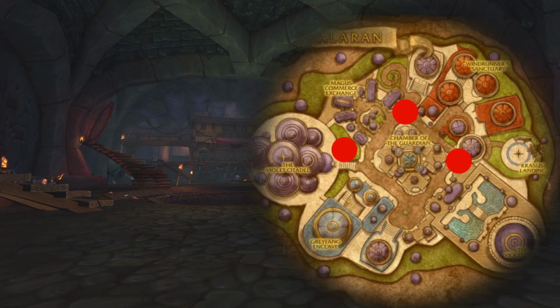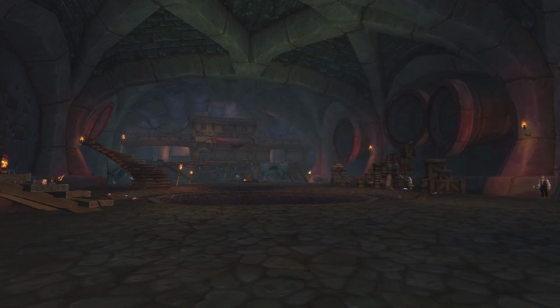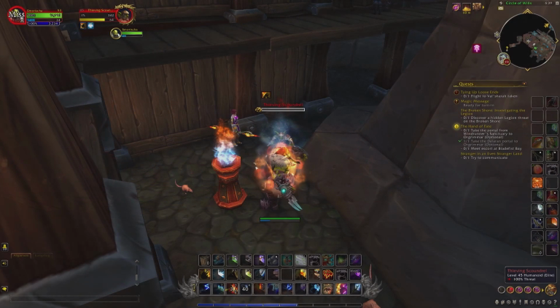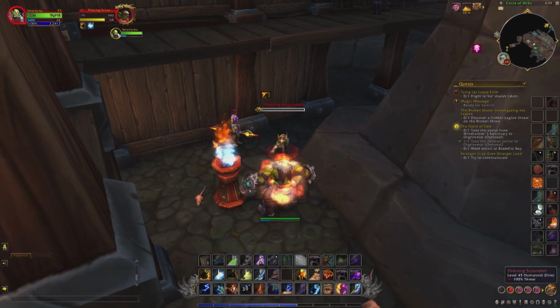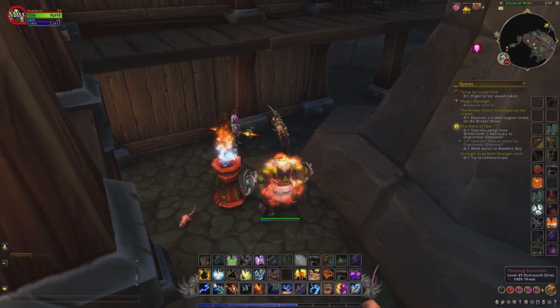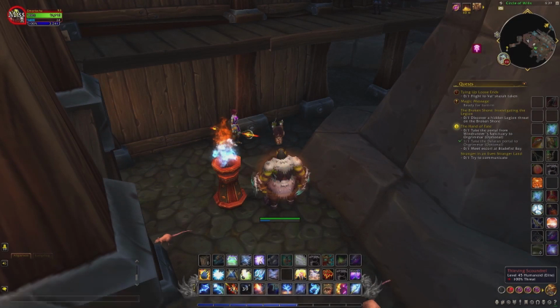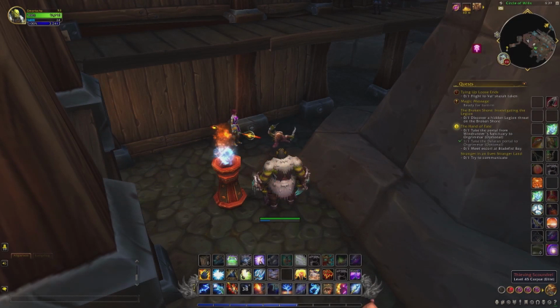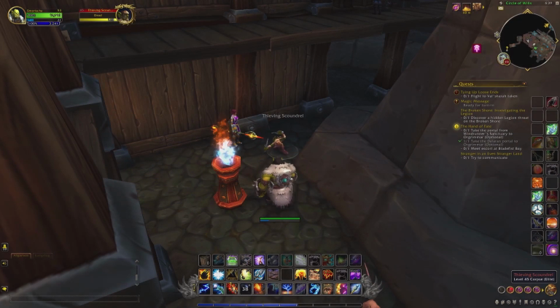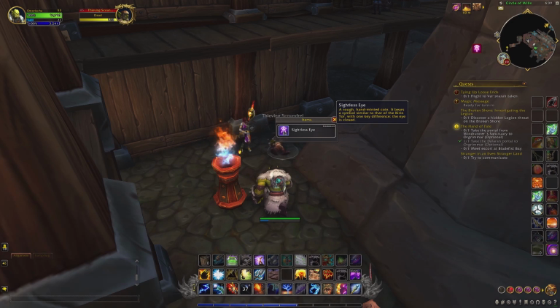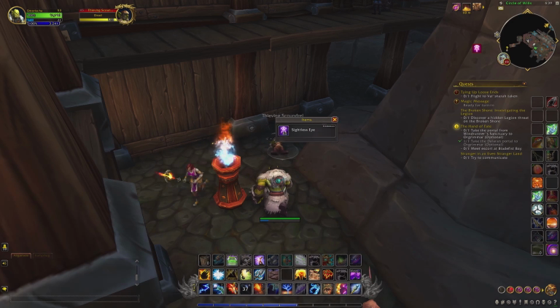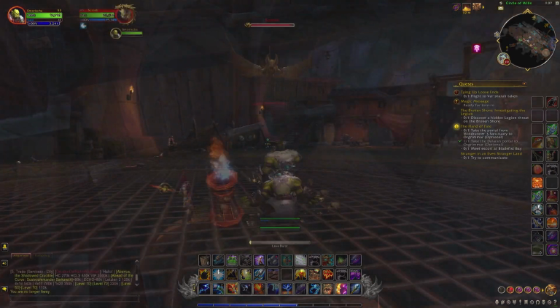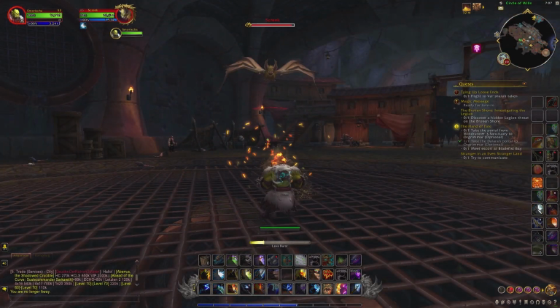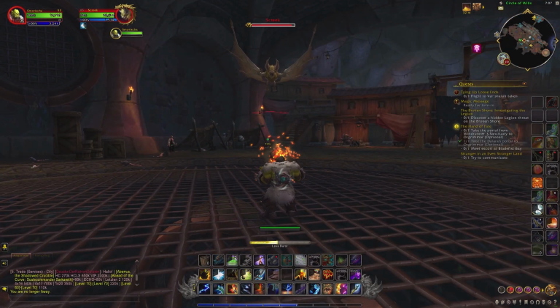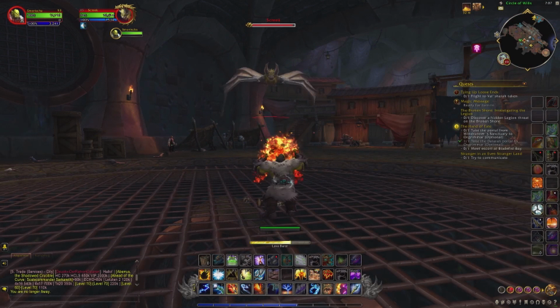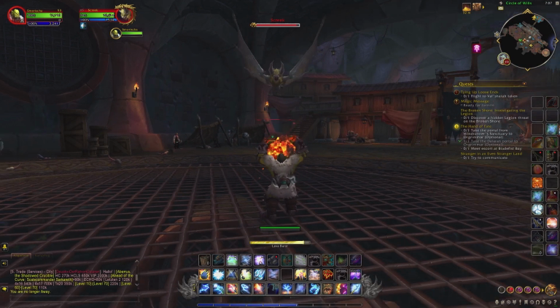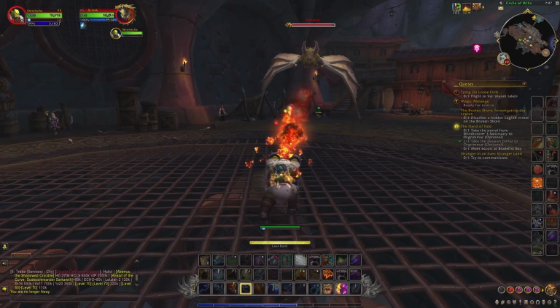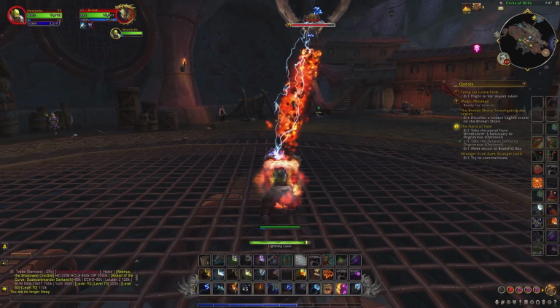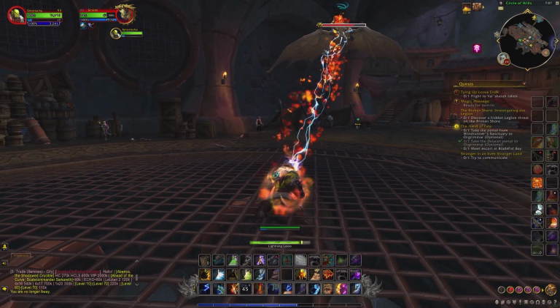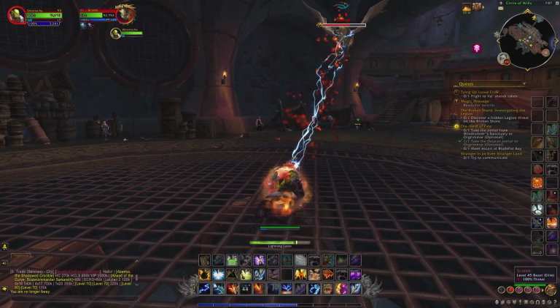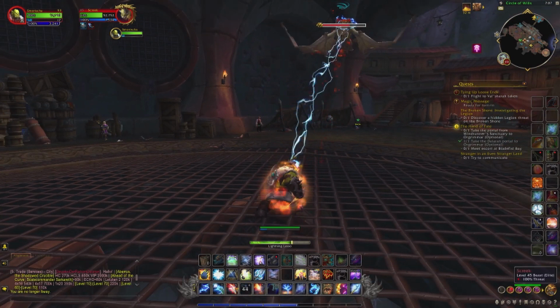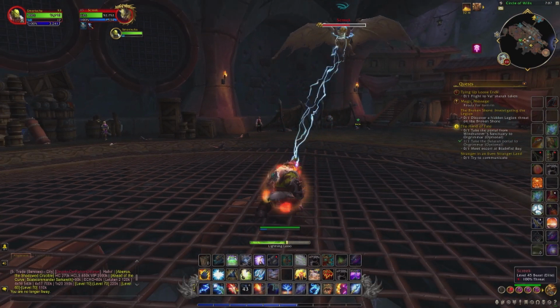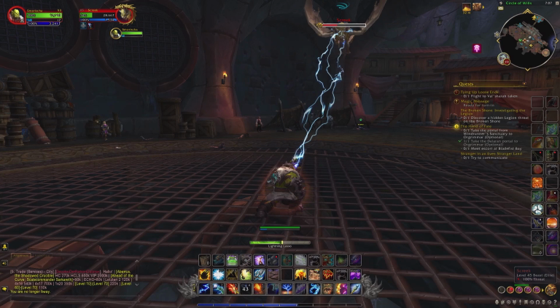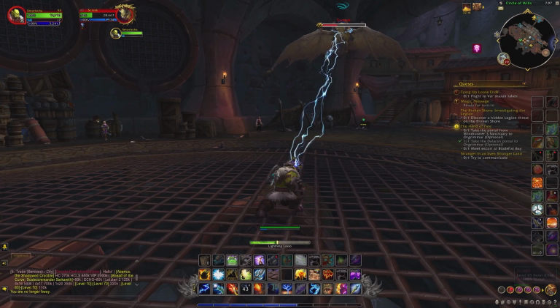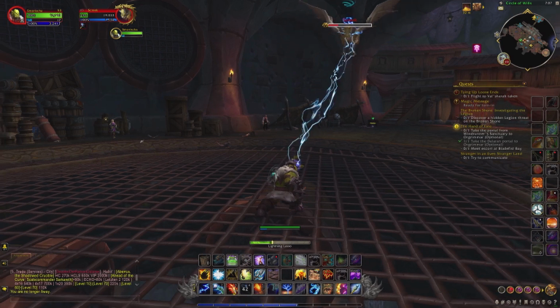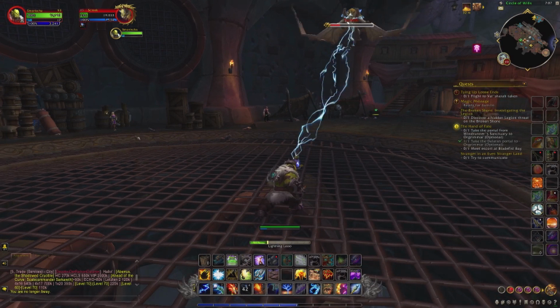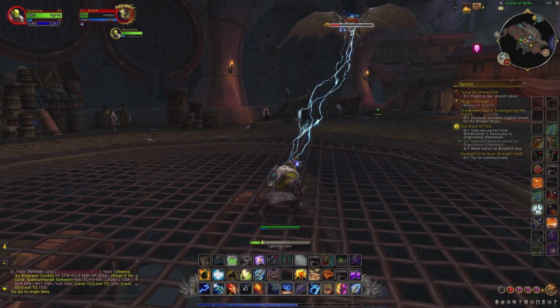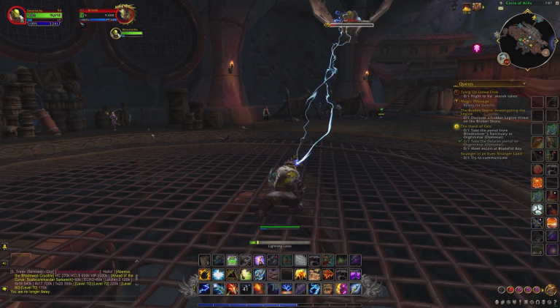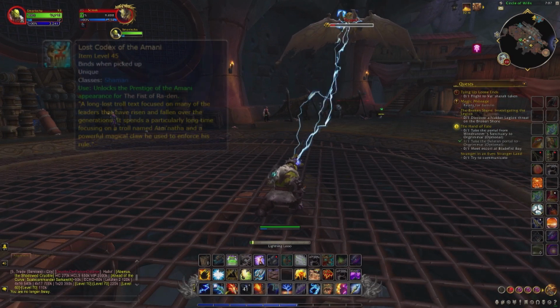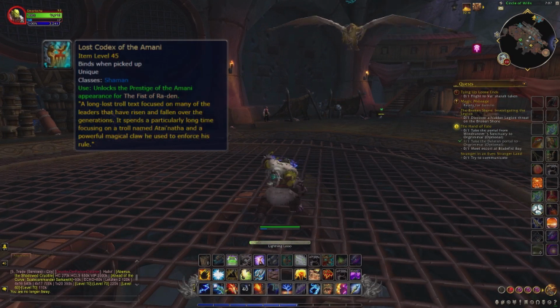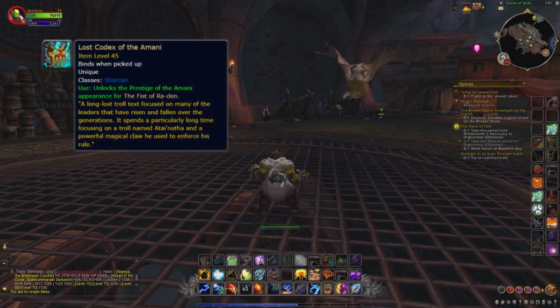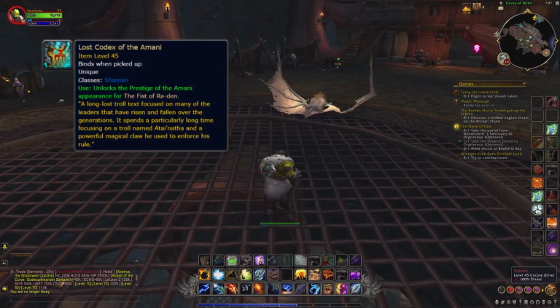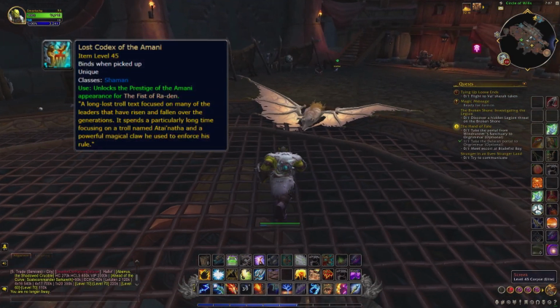Down here, you want to kill every rare mob you can find. If there aren't any active at the moment, just wait for a short while and you will definitely find some. These rare mobs have a relatively high chance at dropping the item Lost Codex of the Armadi.